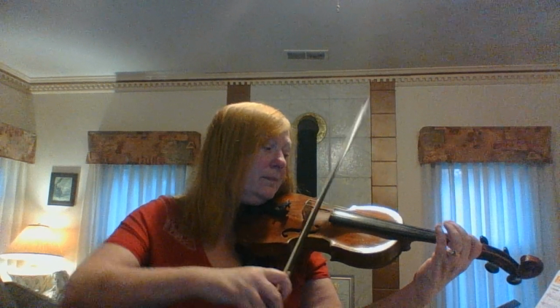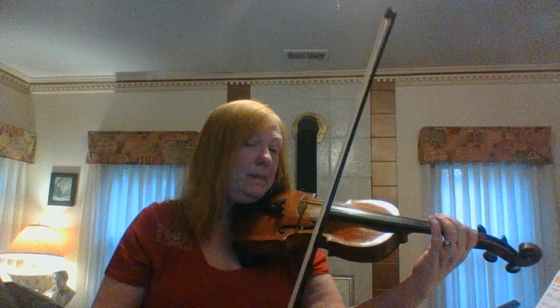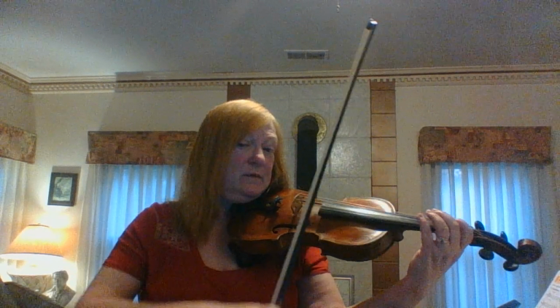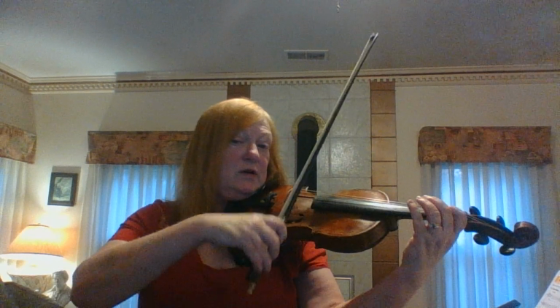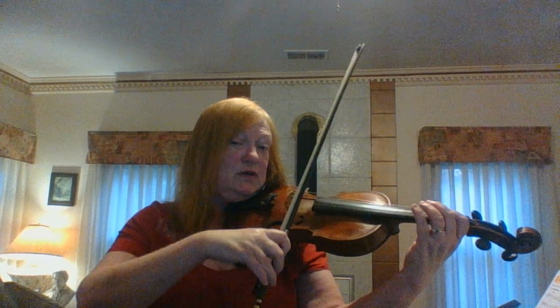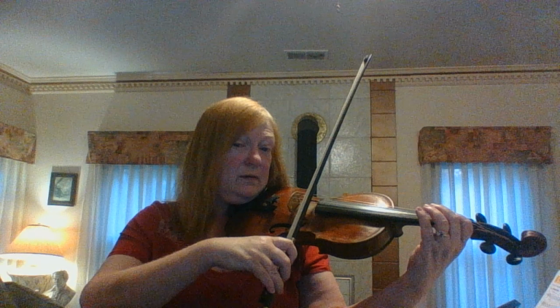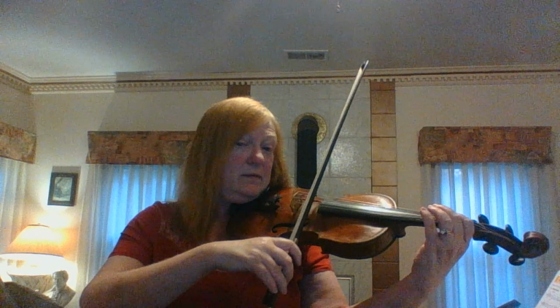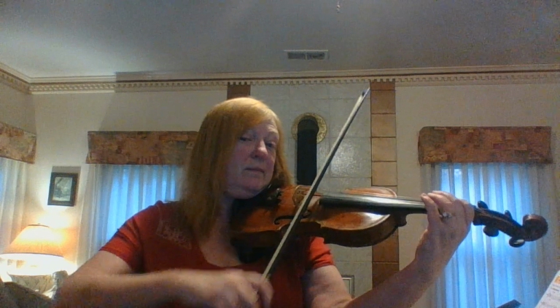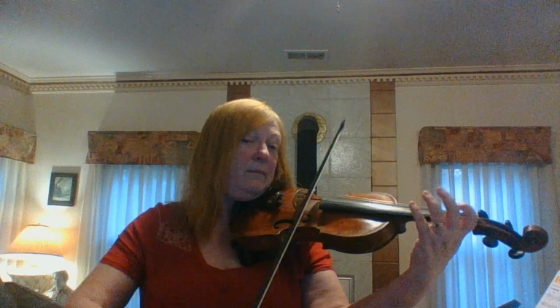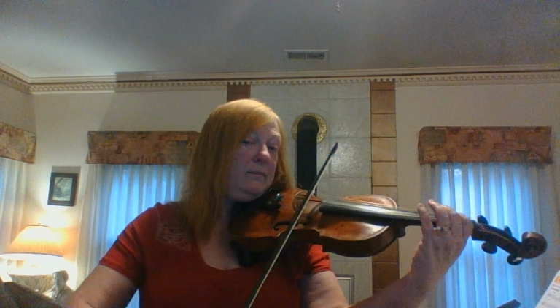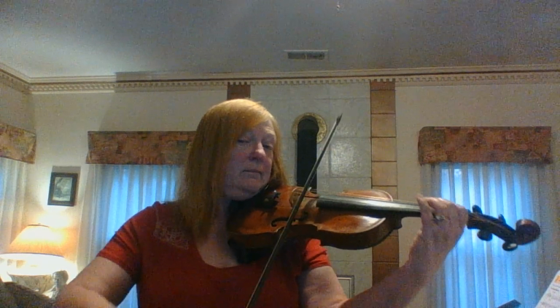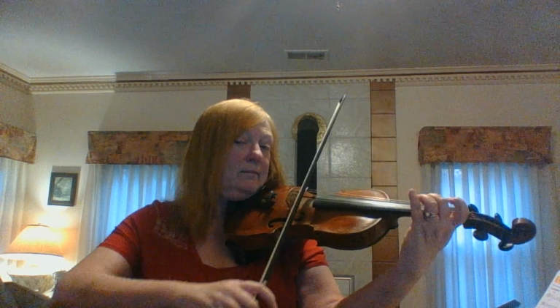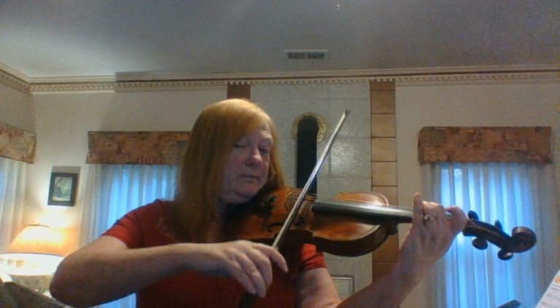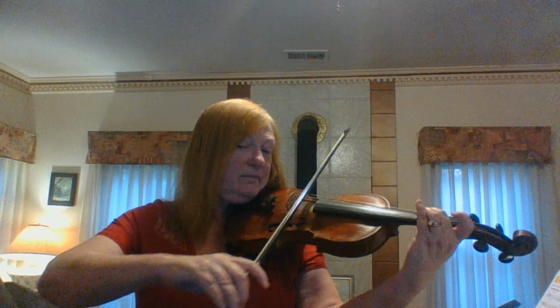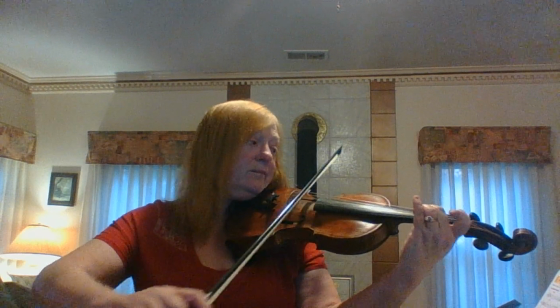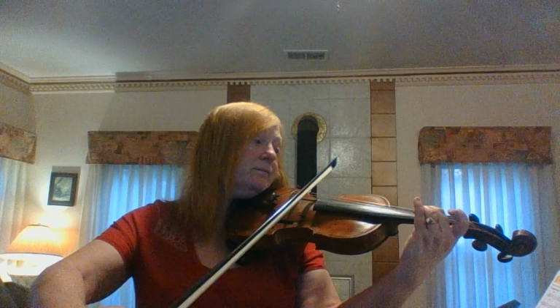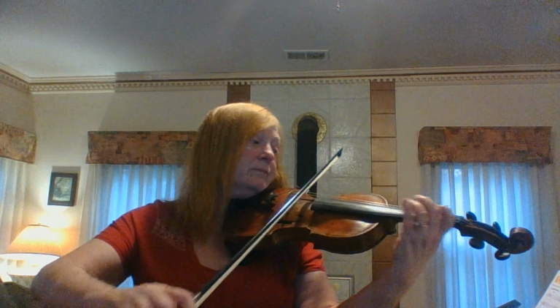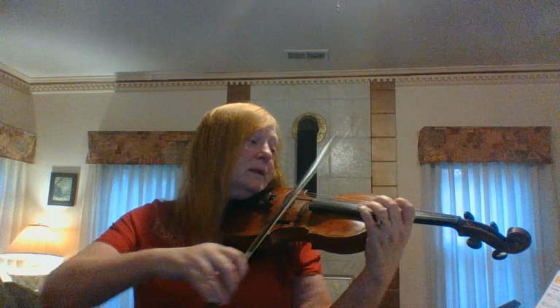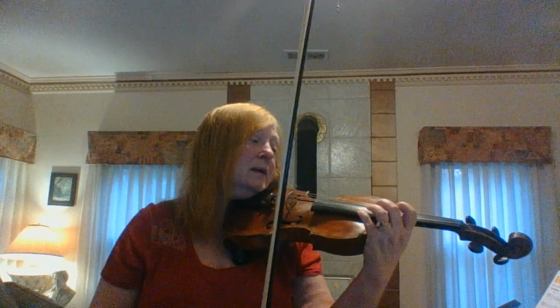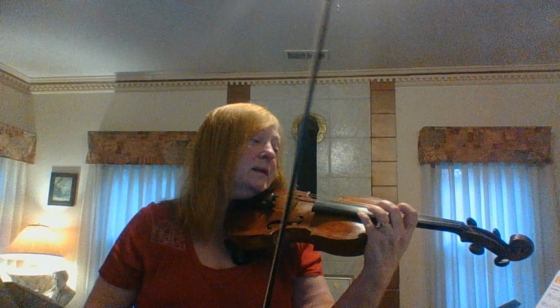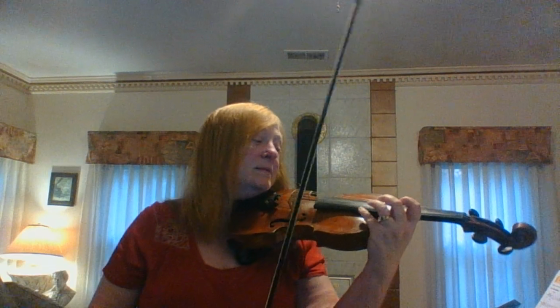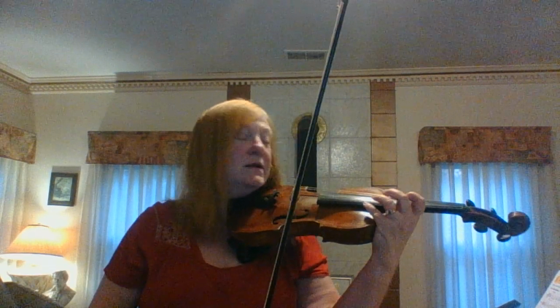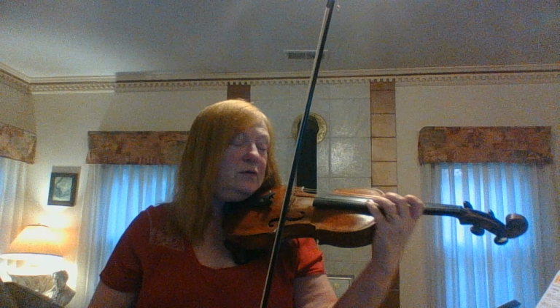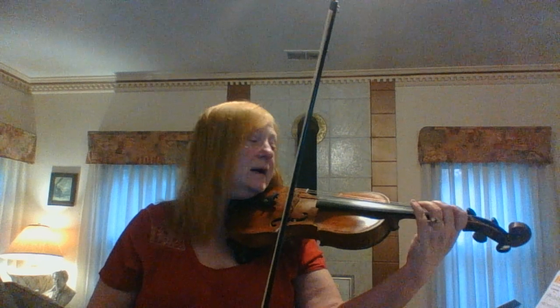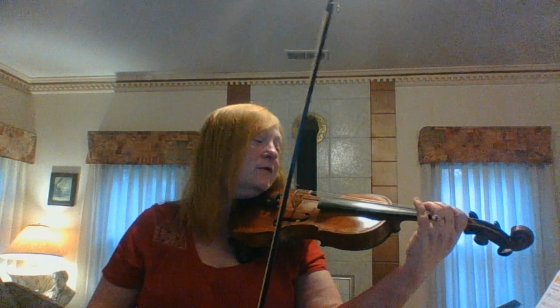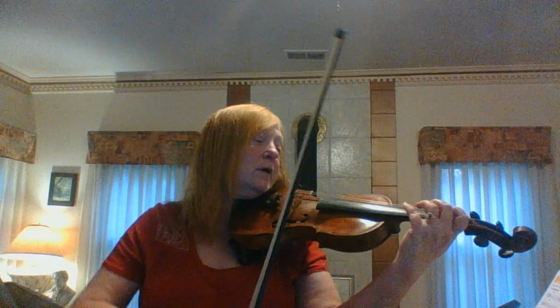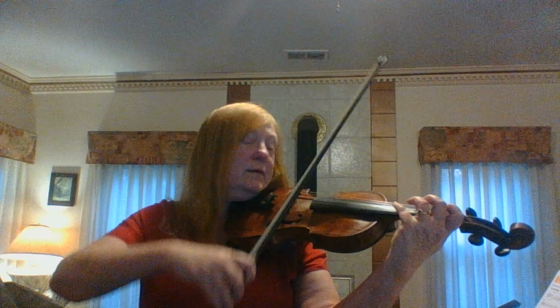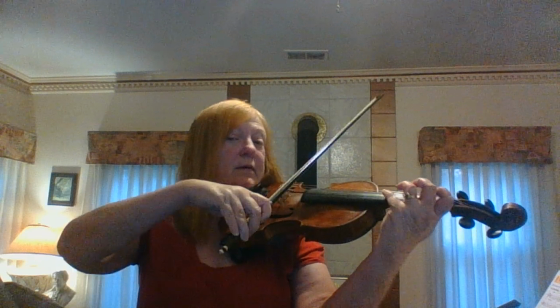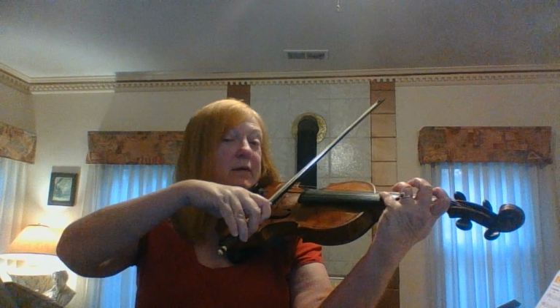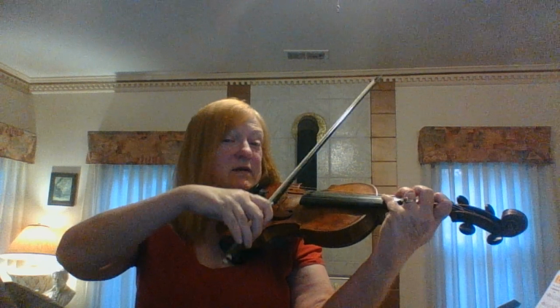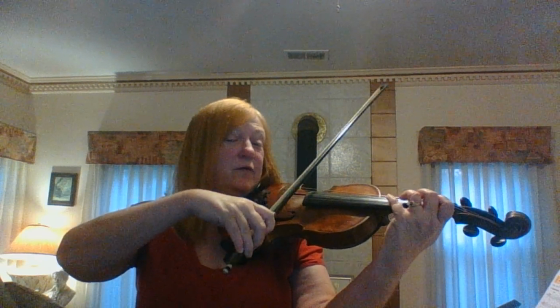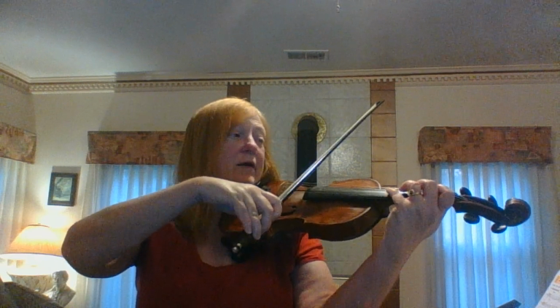So you're going to slur. Then measure four. This is fourth finger.